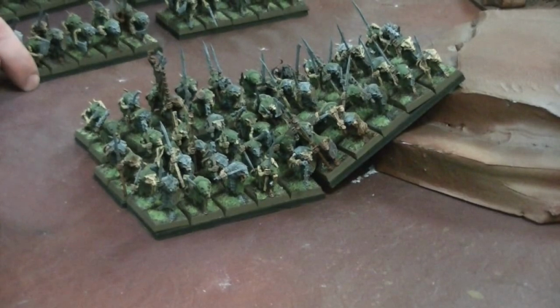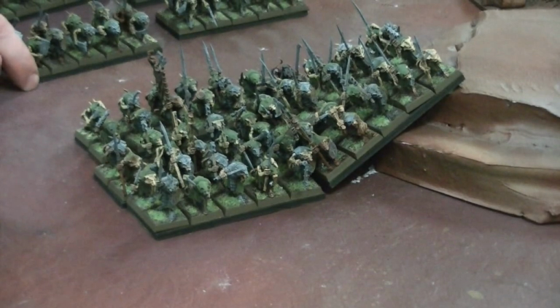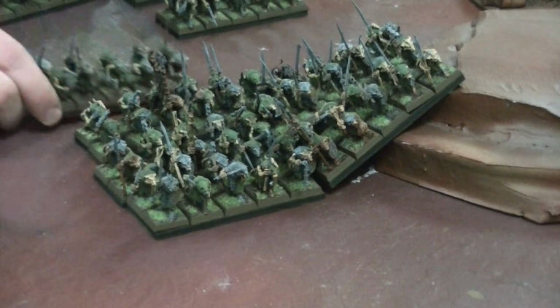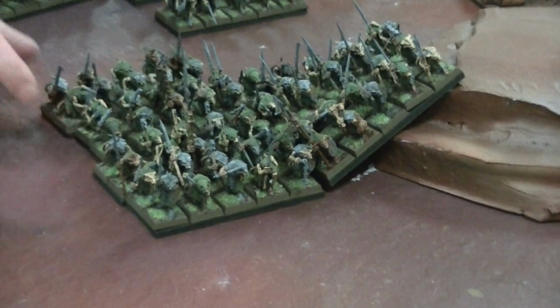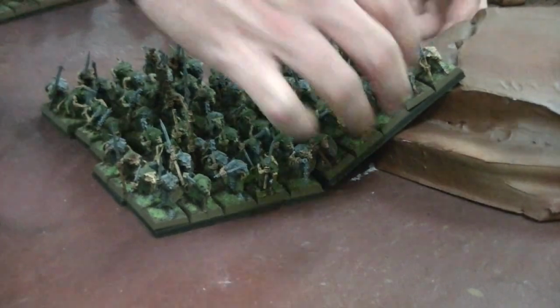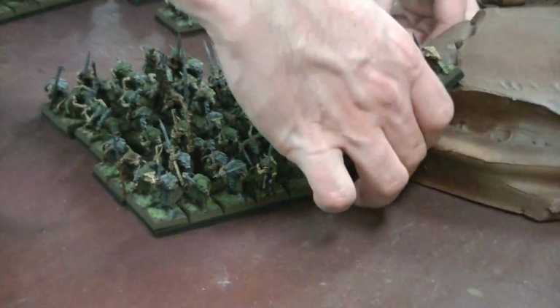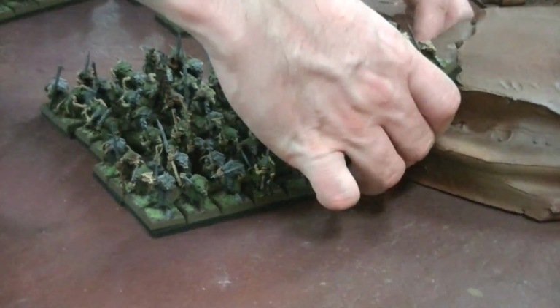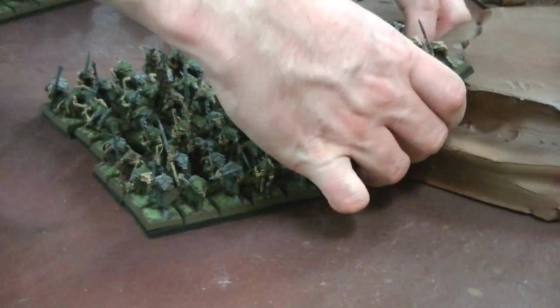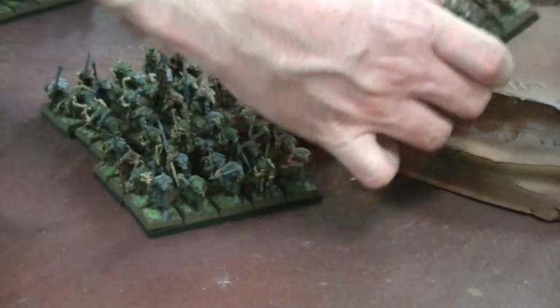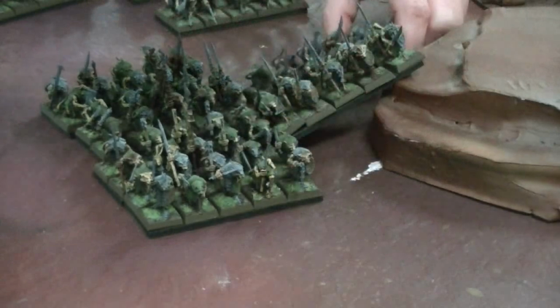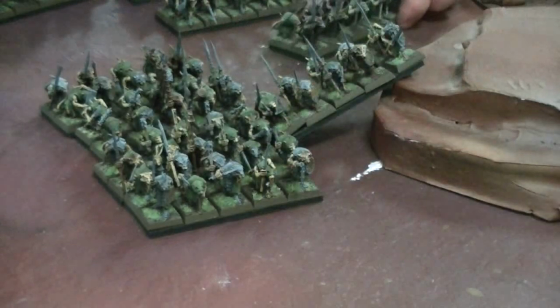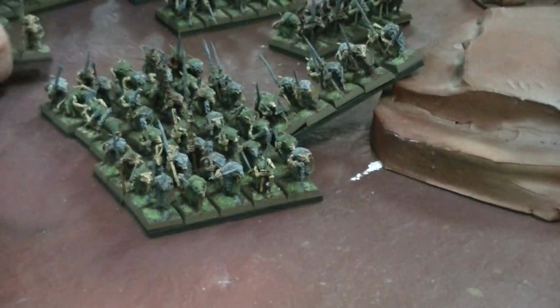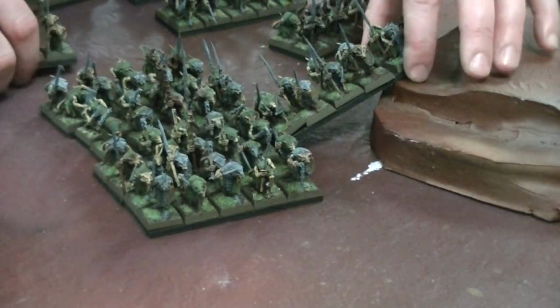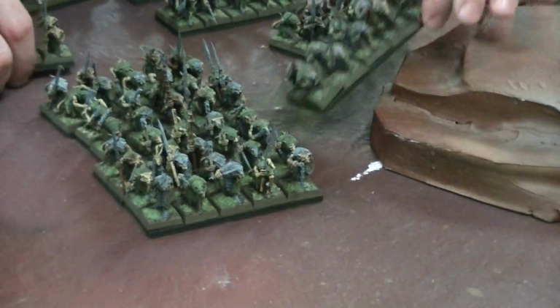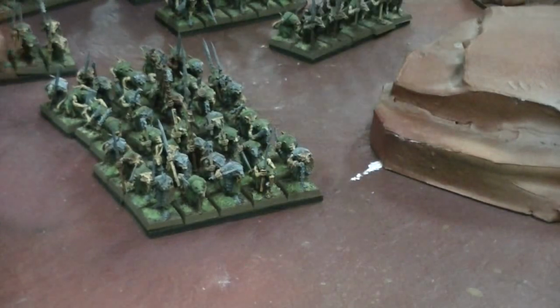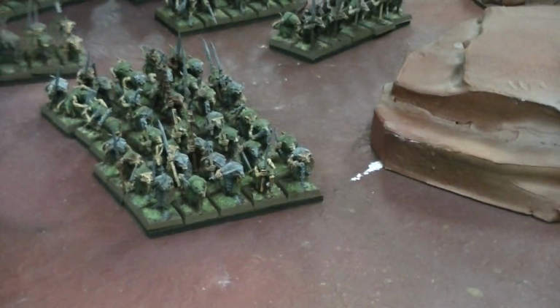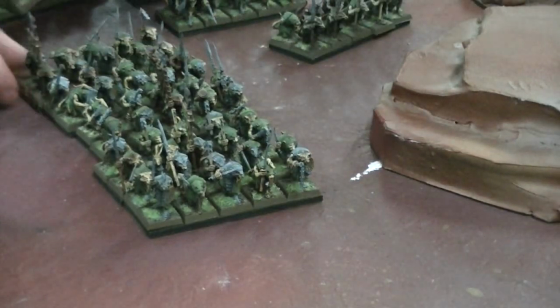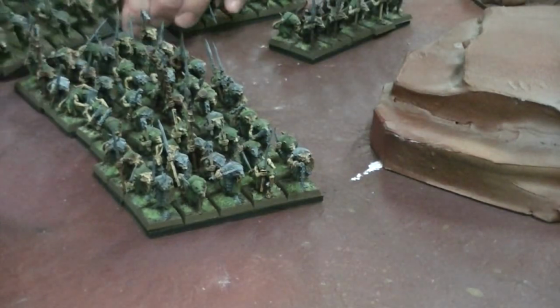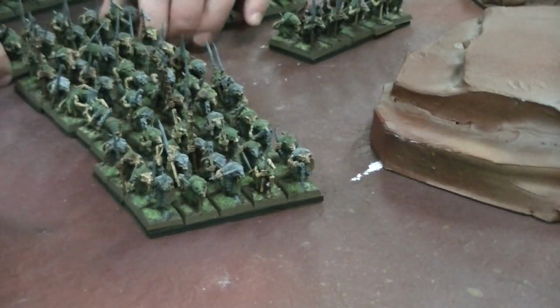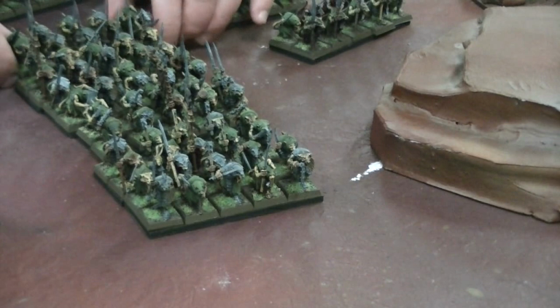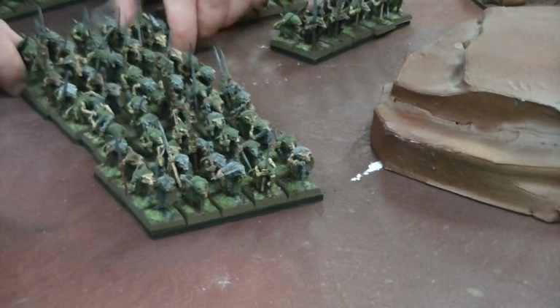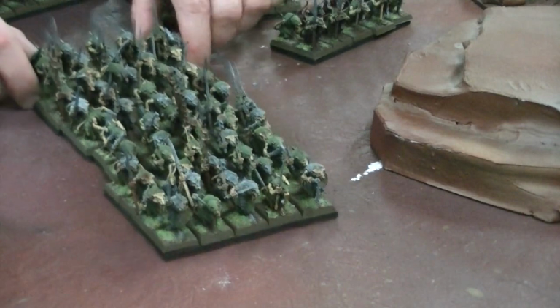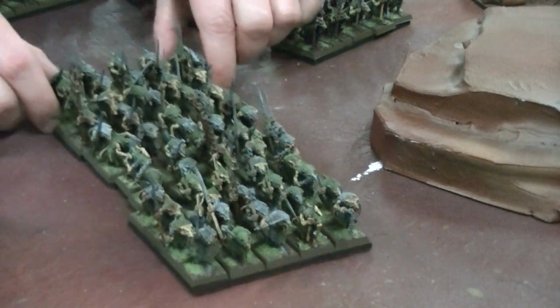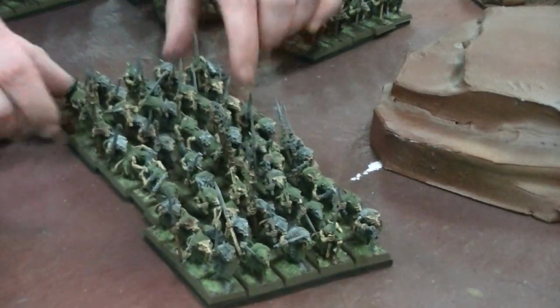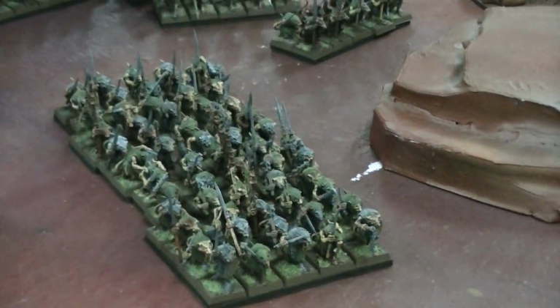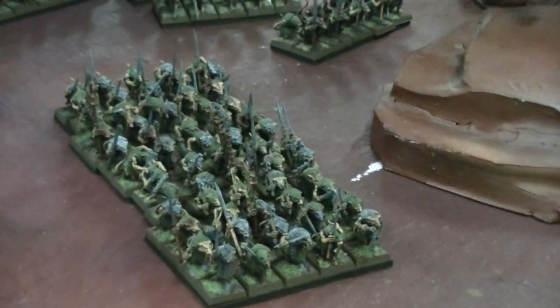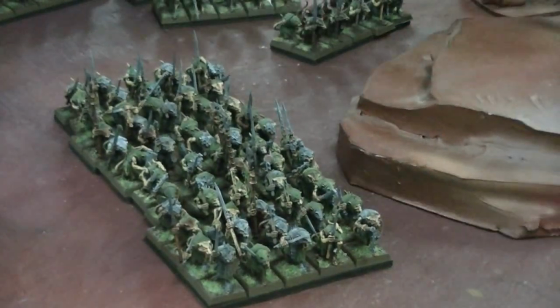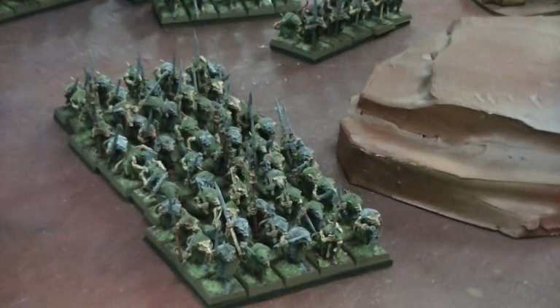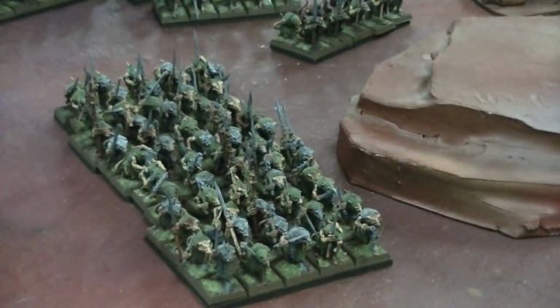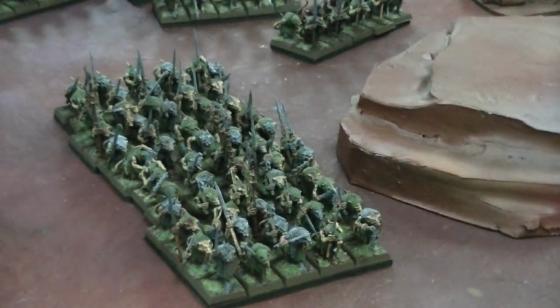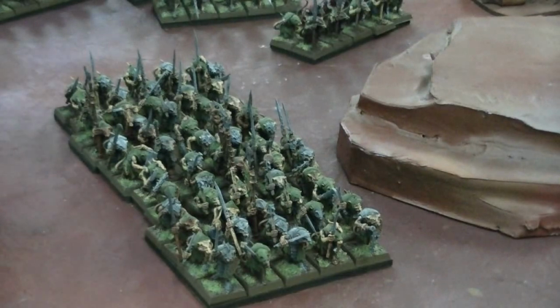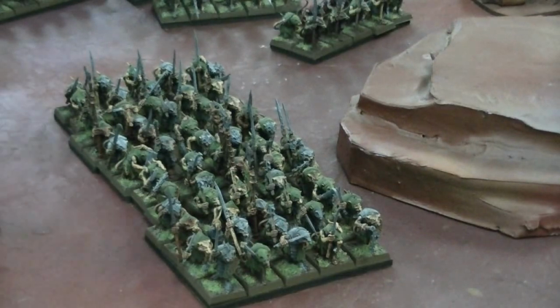The other thing is when you reform you could actually reform into what's called a bus. It's not an official name, but you can do a bus formation — you can actually just reform into long ranks like that. So they're really flexible, they're fantastic.